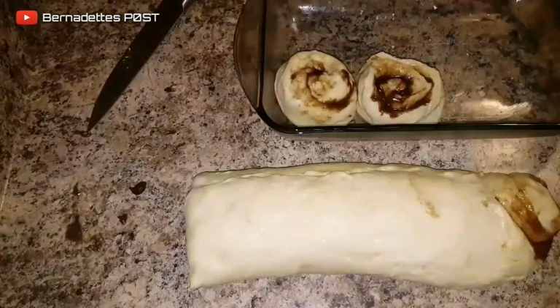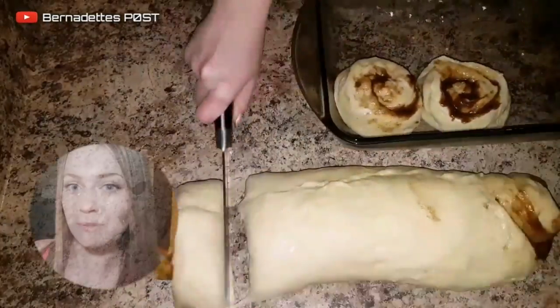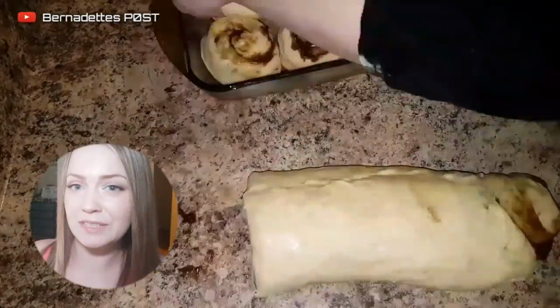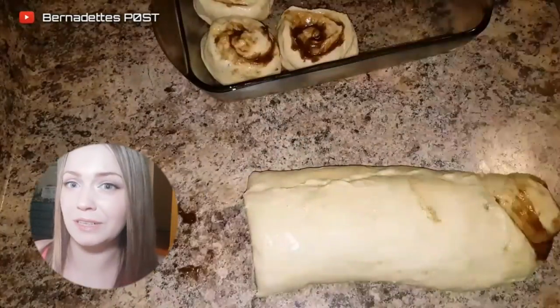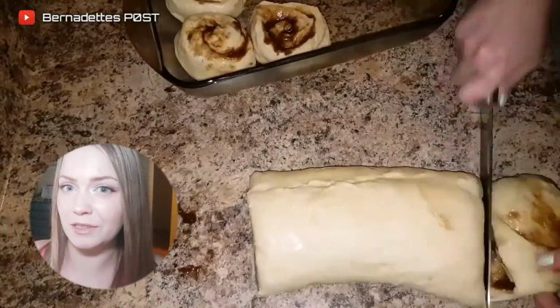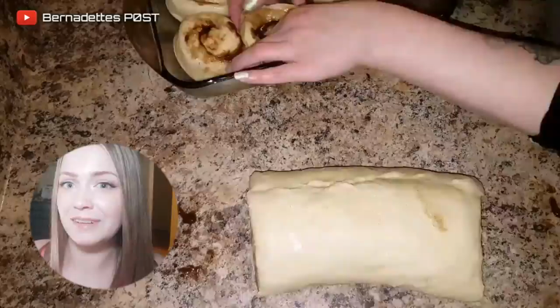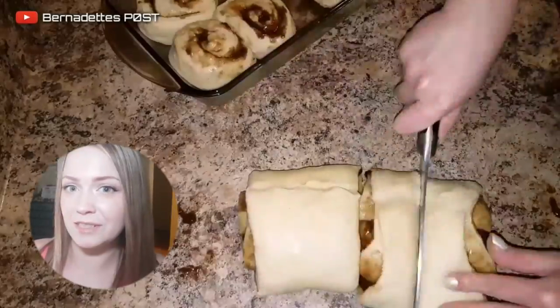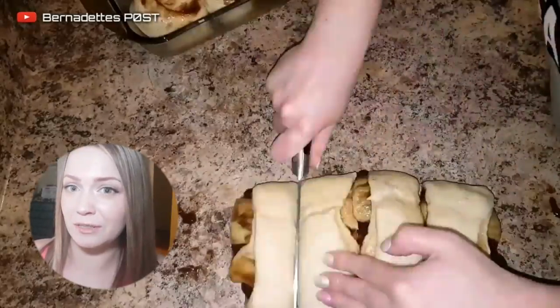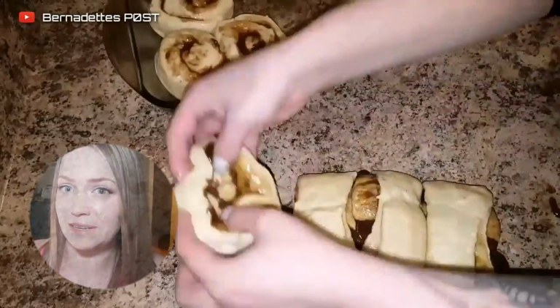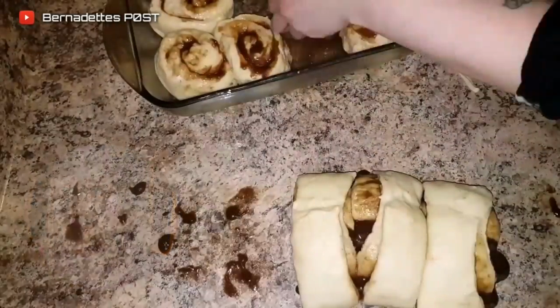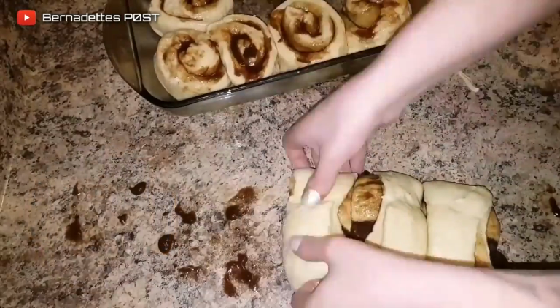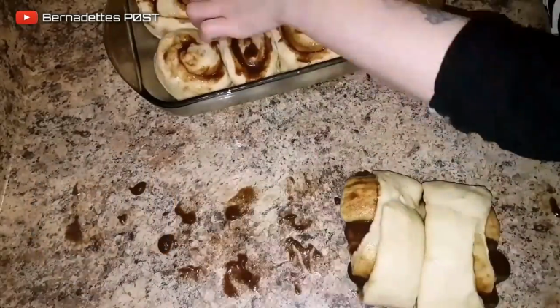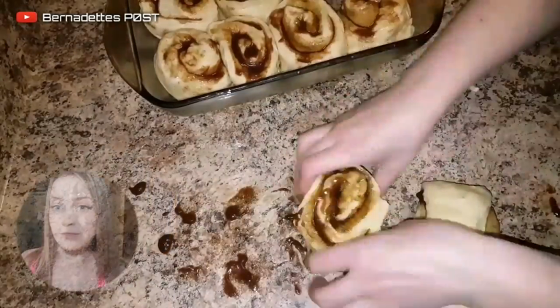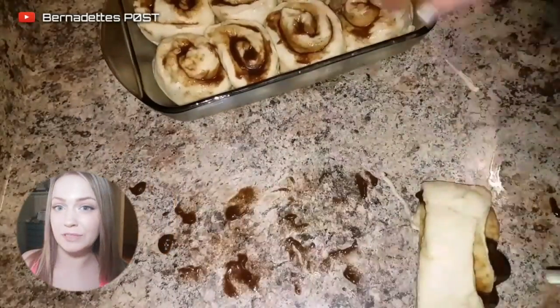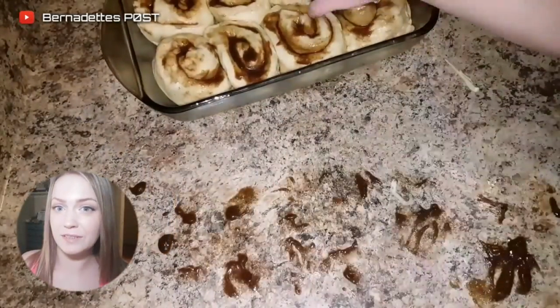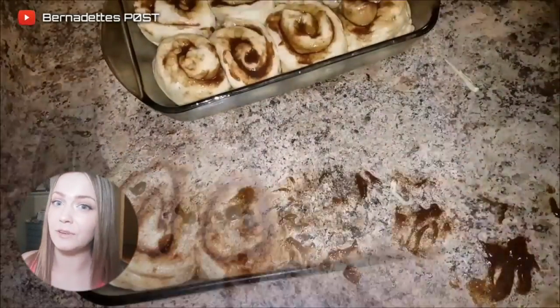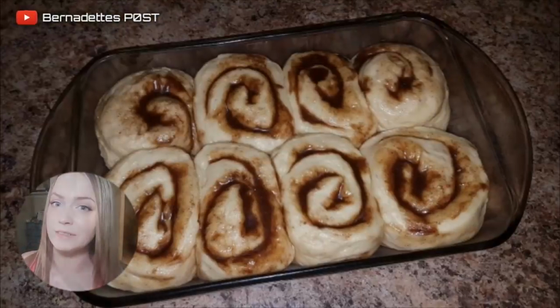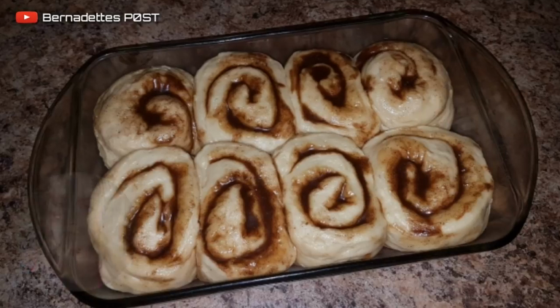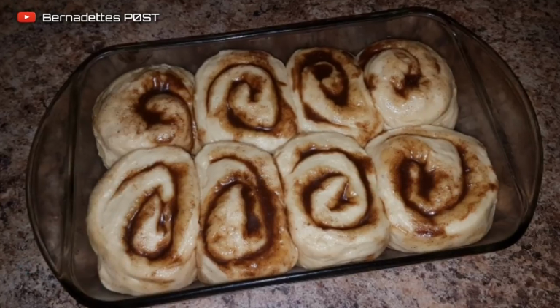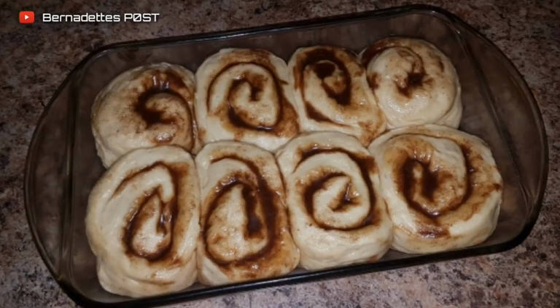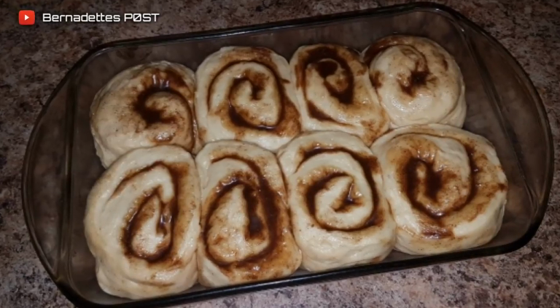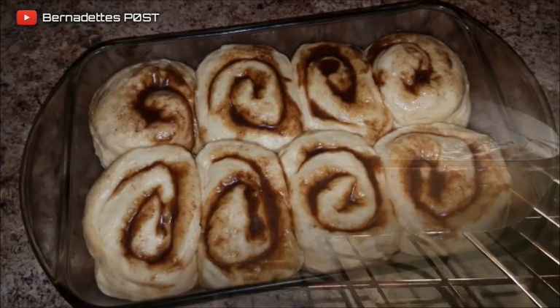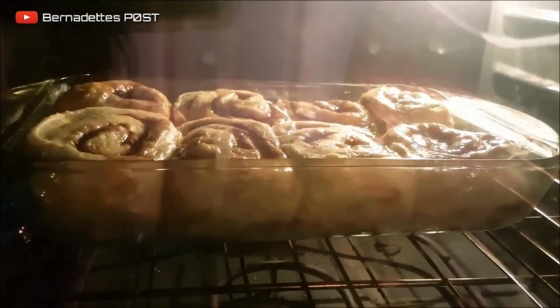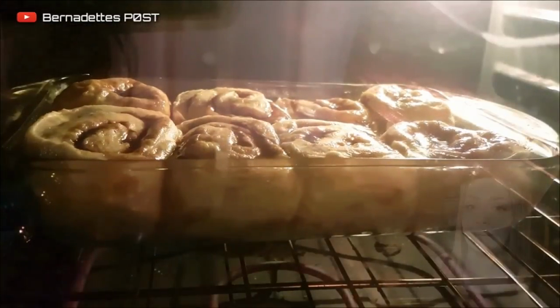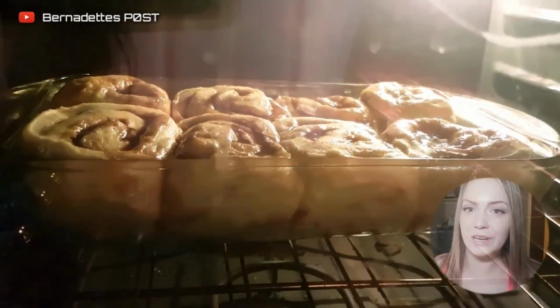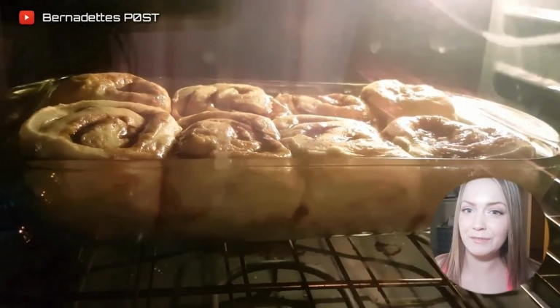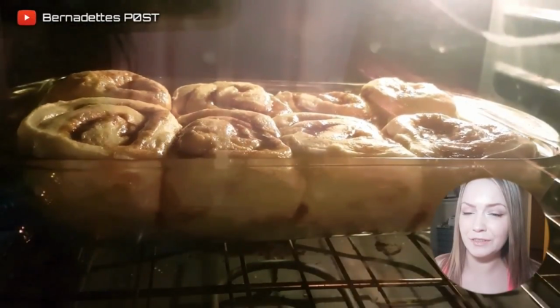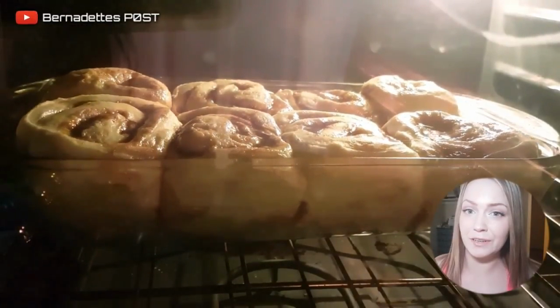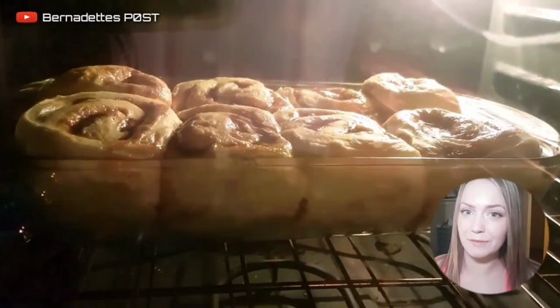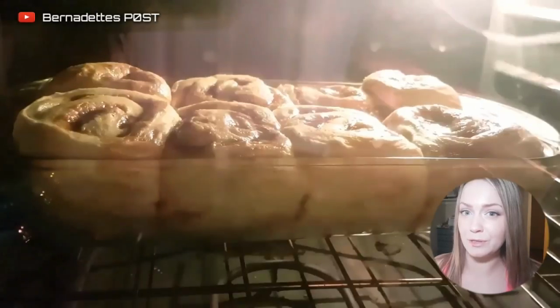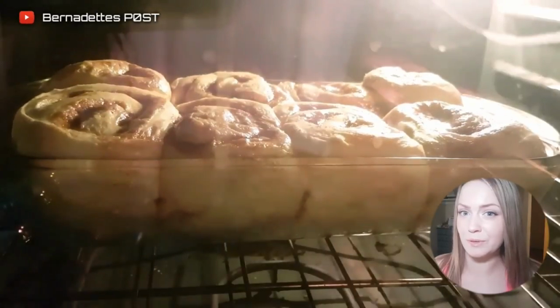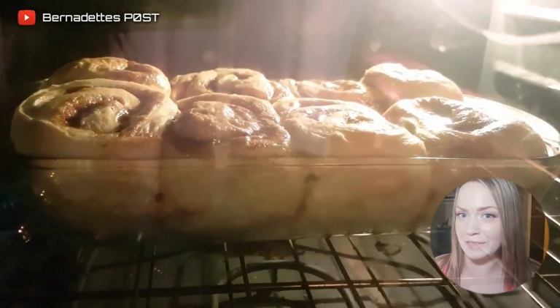Place the cinnamon buns into a lightly greased glass shallow baking tray. Cover until doubled in size, about 30 minutes. Bake in a 350 degree Fahrenheit oven for about 20 to 25 minutes.